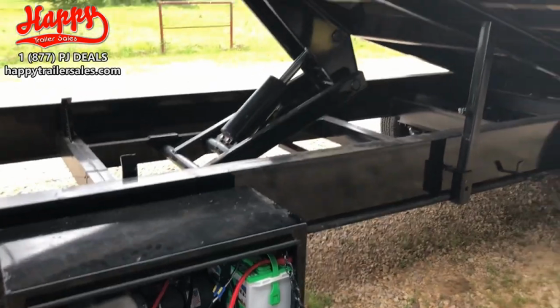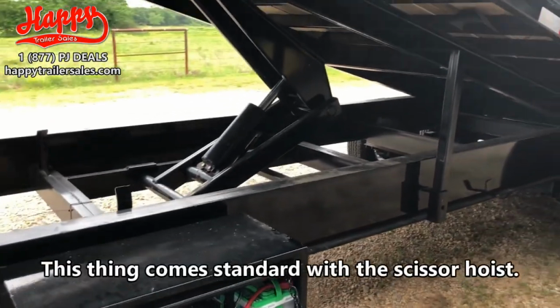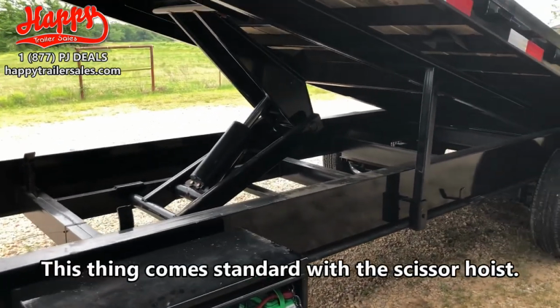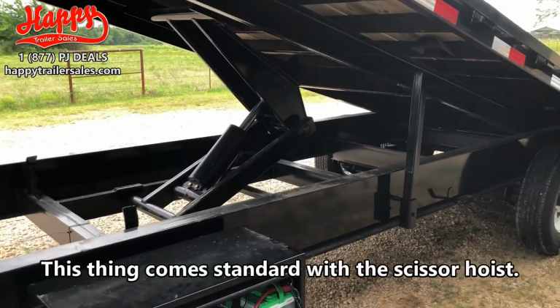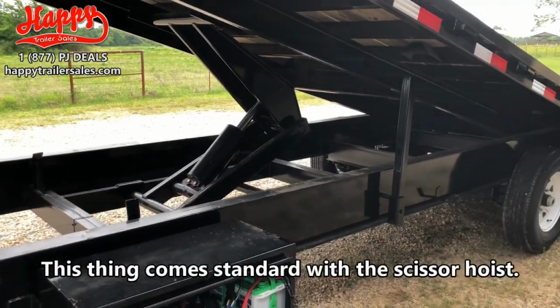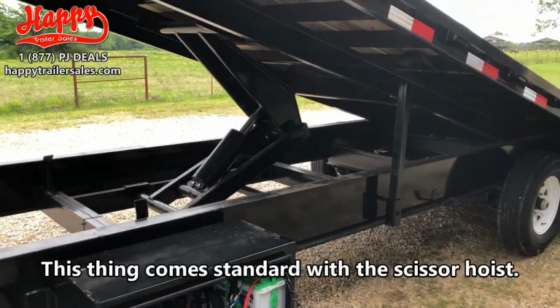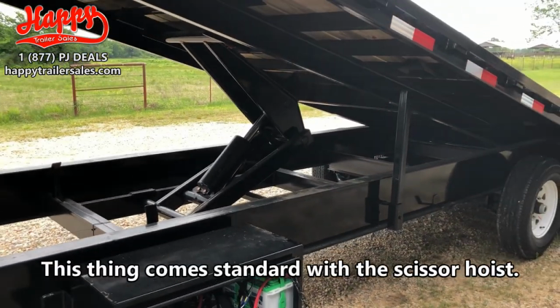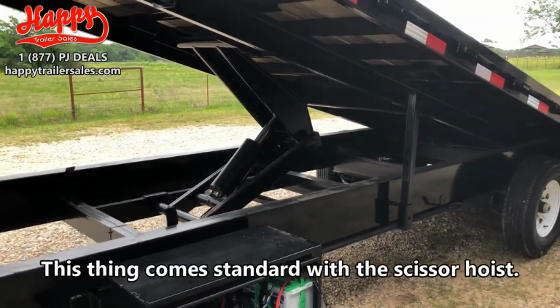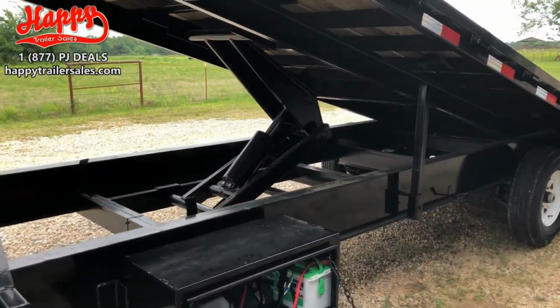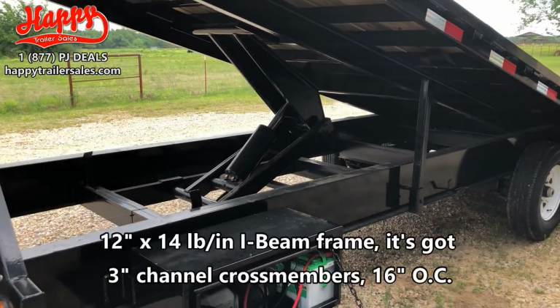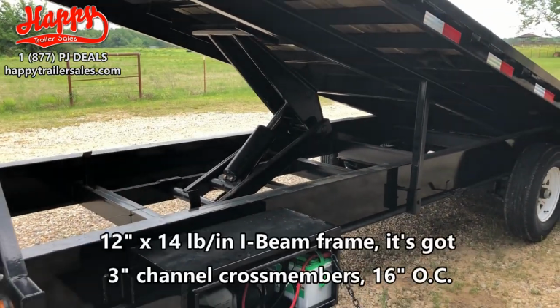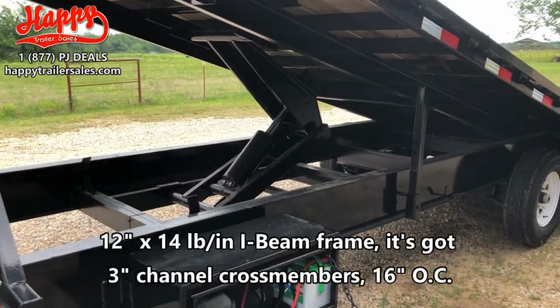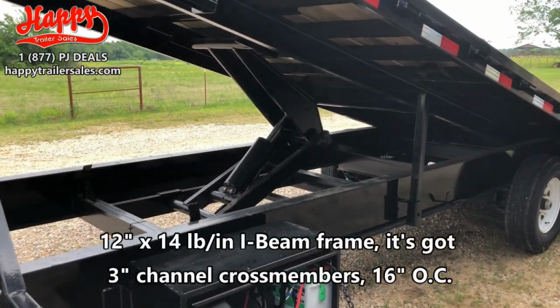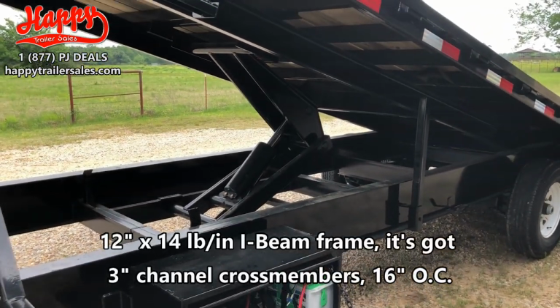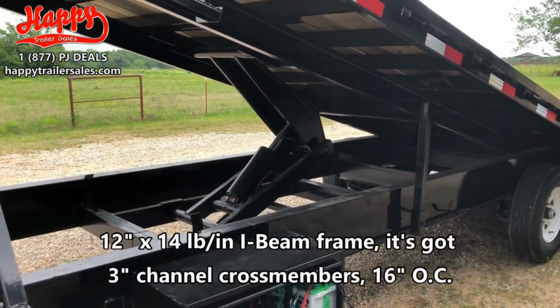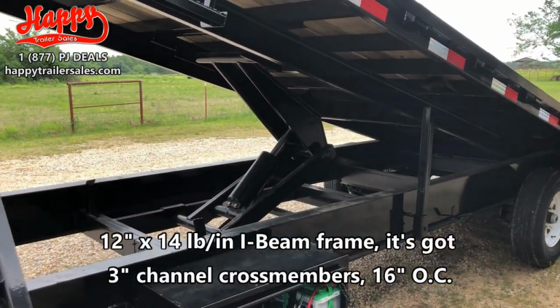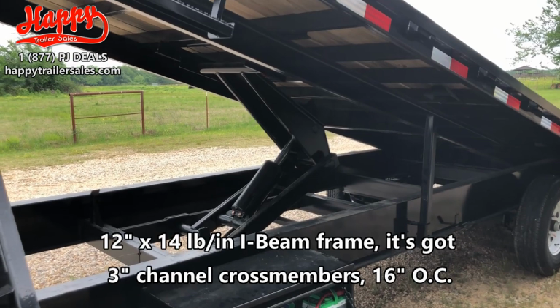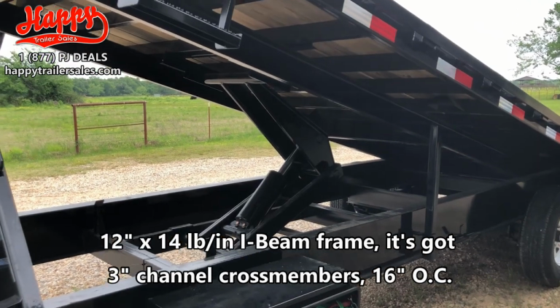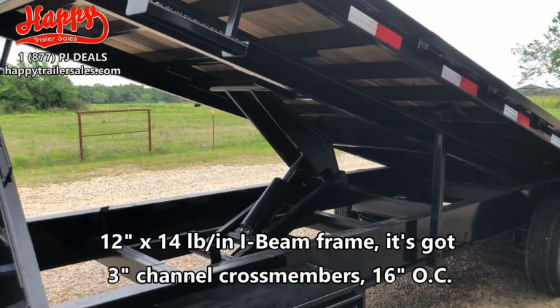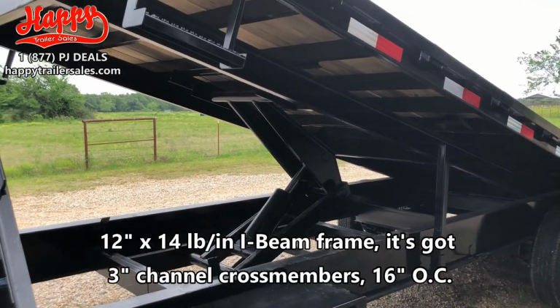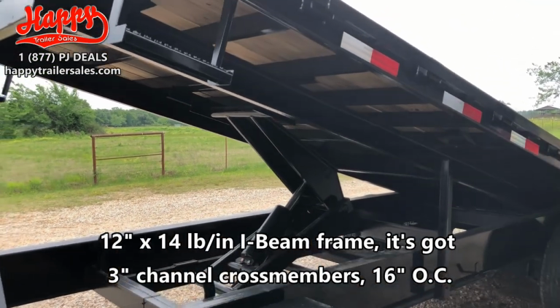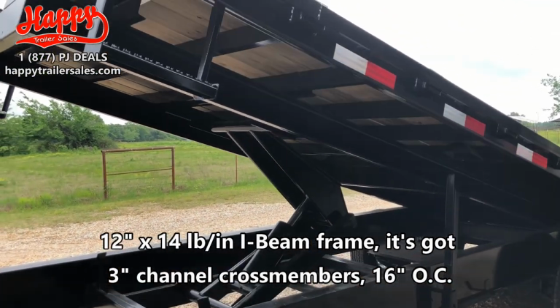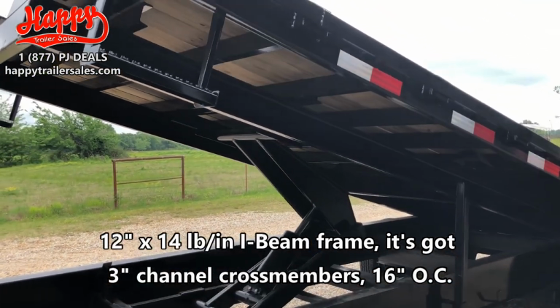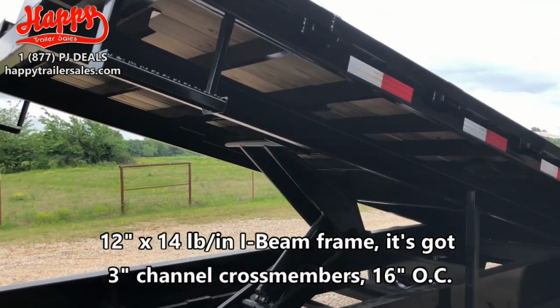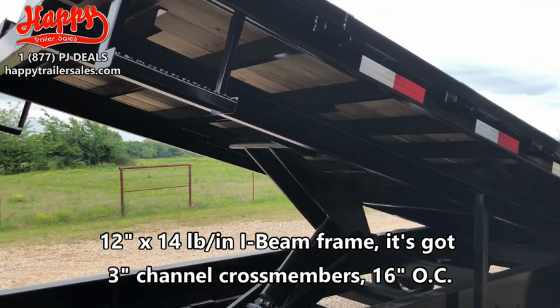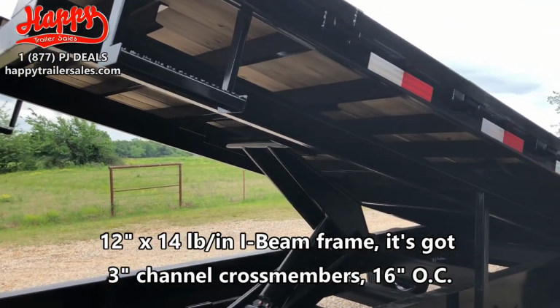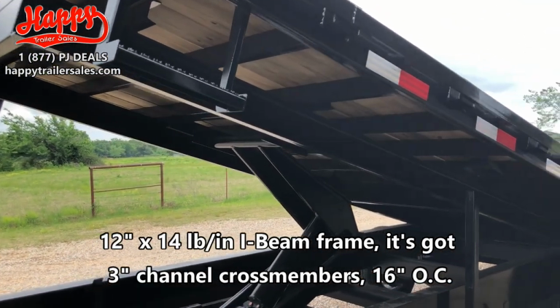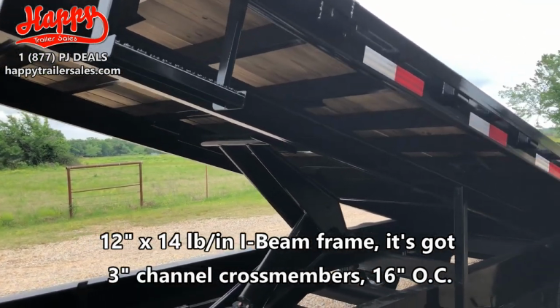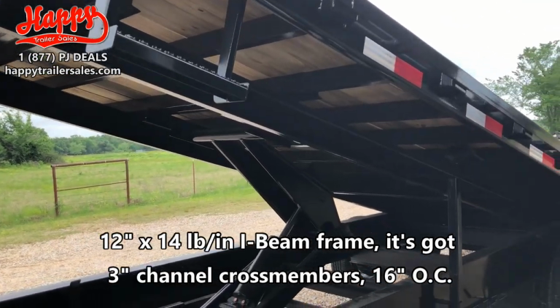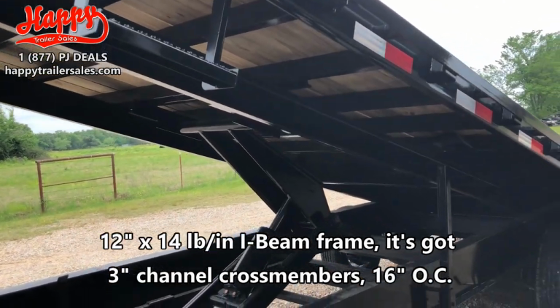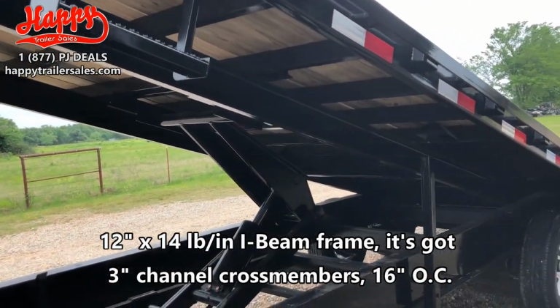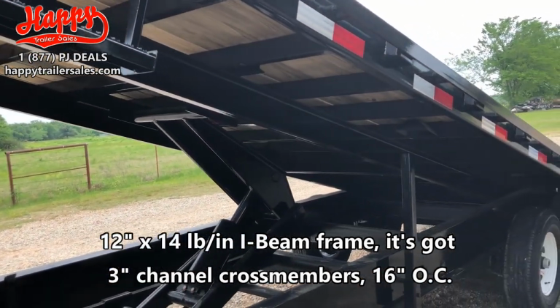This thing comes standard with a scissor hoist. 12 inch by 14 pound high beam frame. It's got 3 inch channel cross members, 16 inches on center.